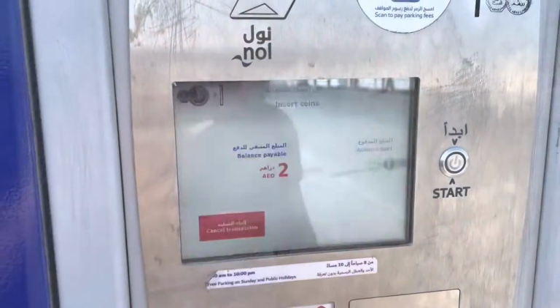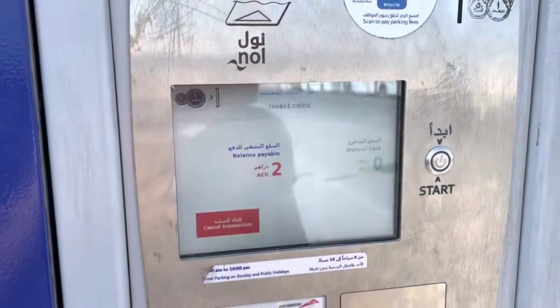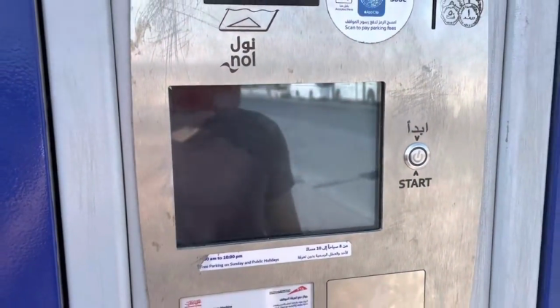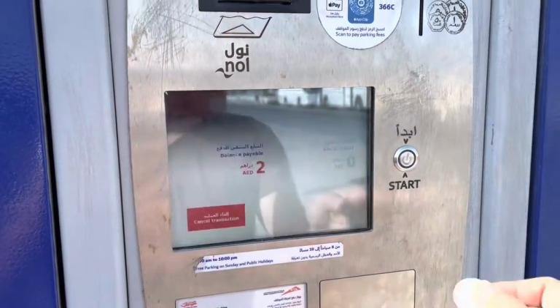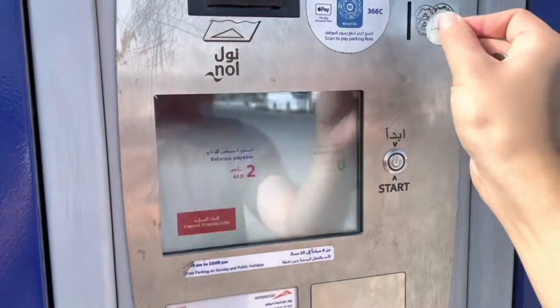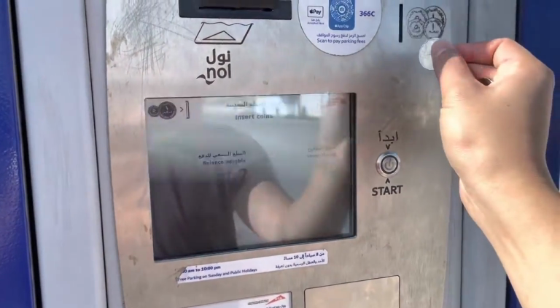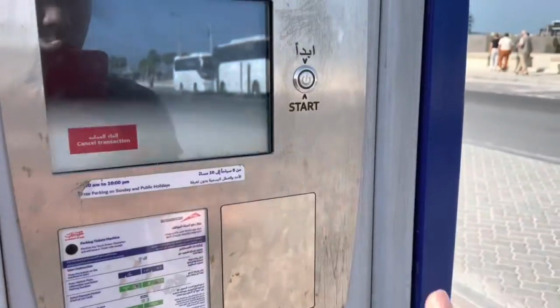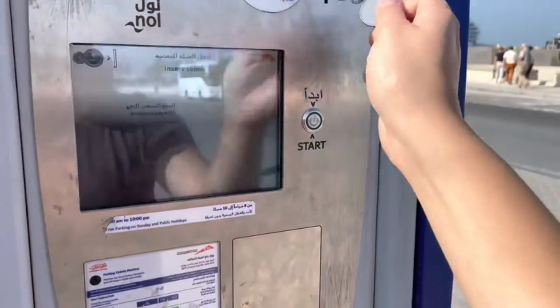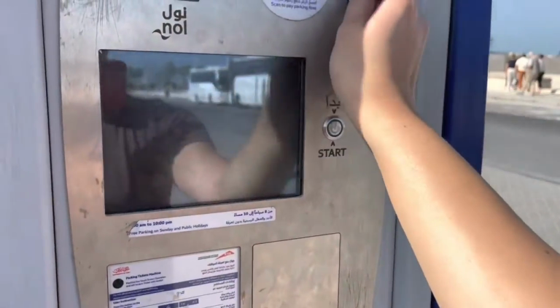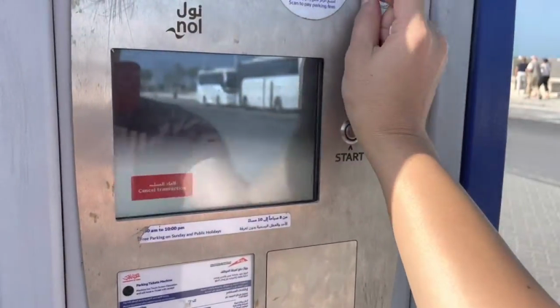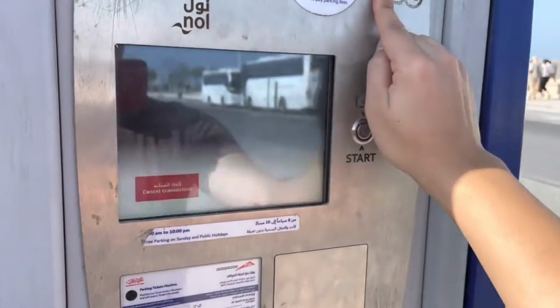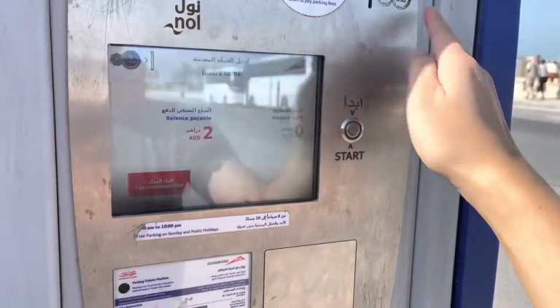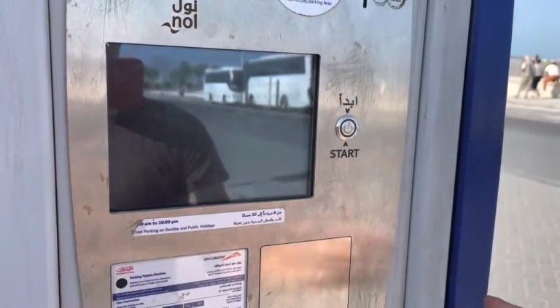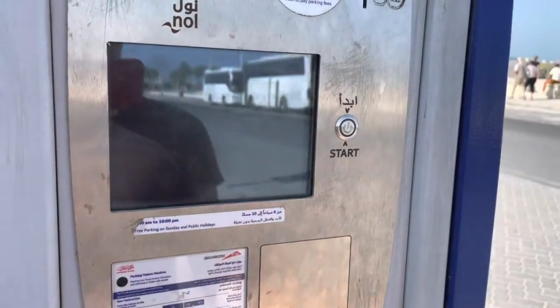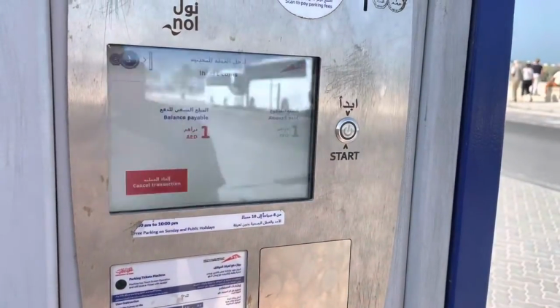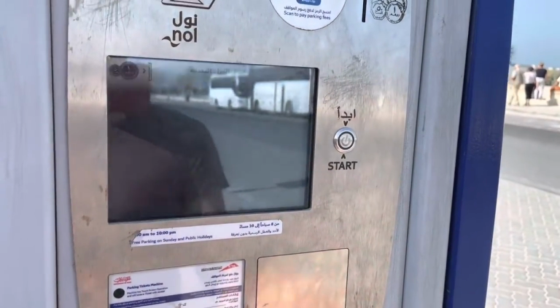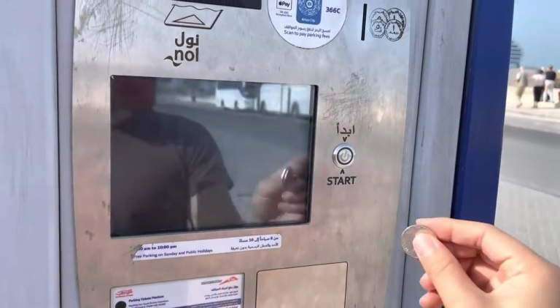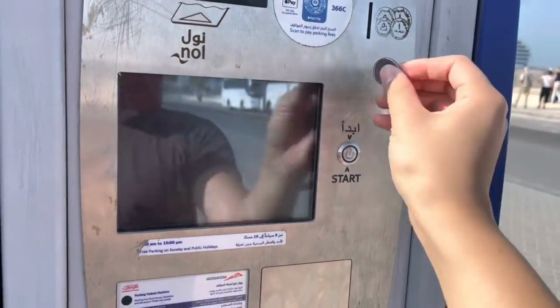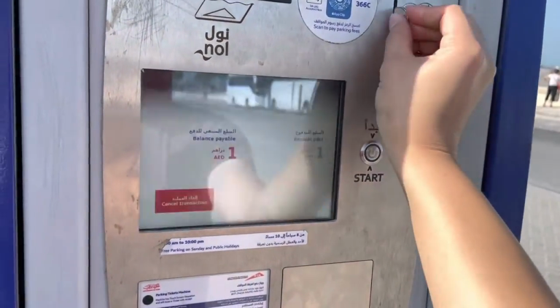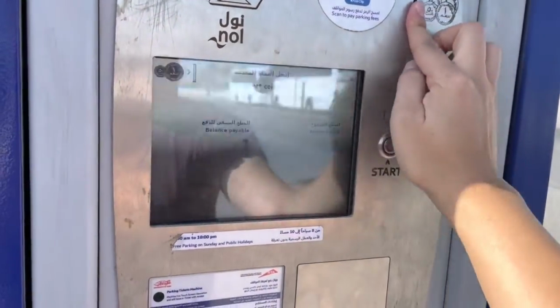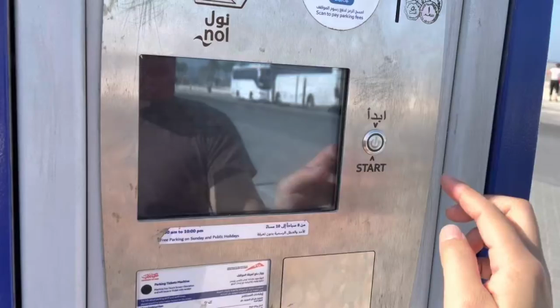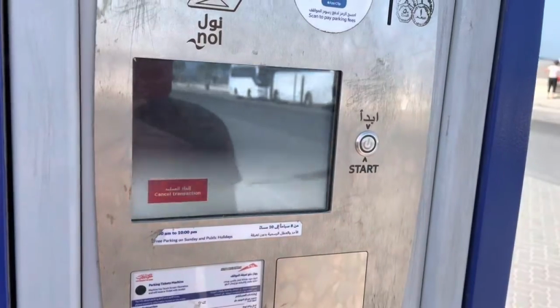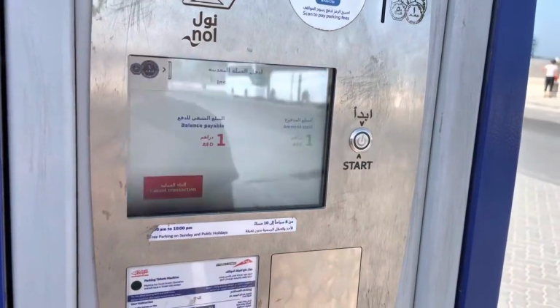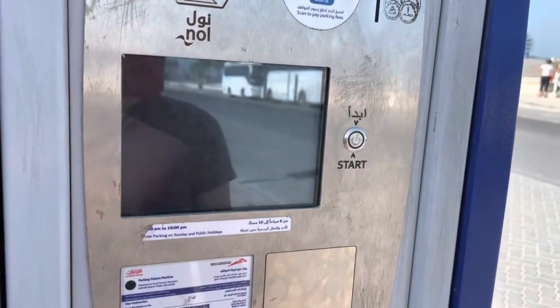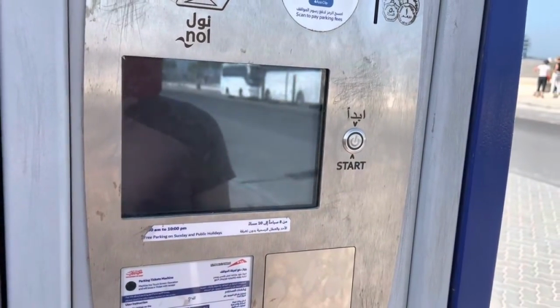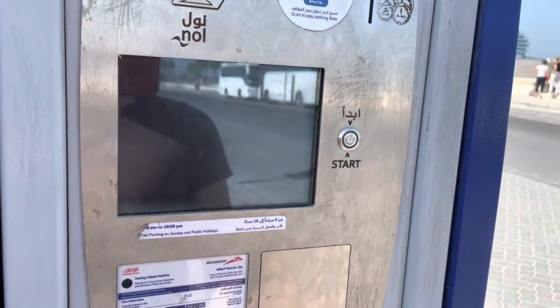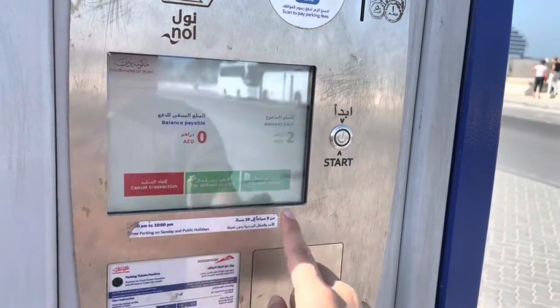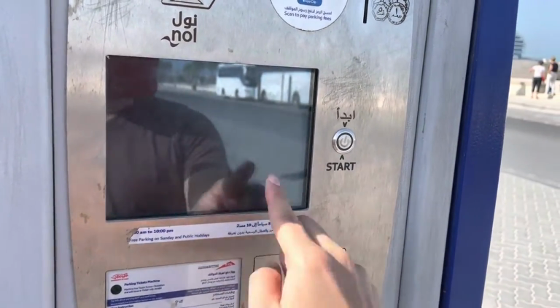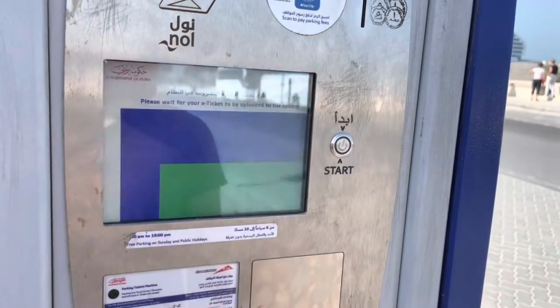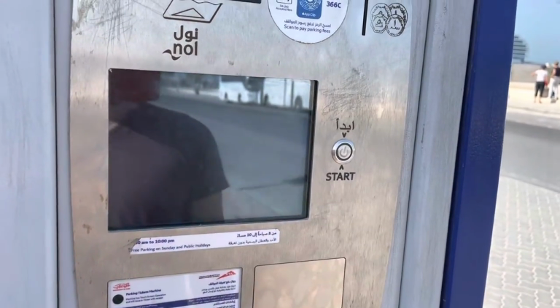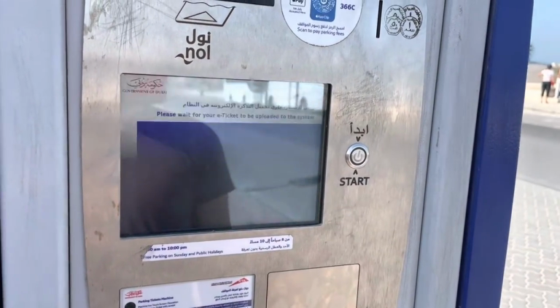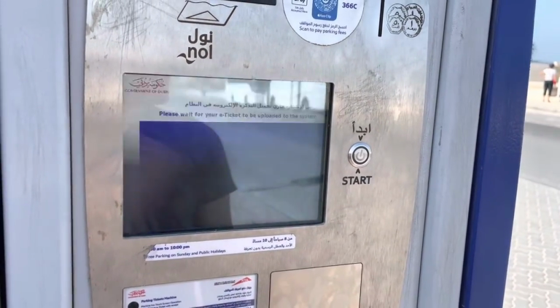For these parking machines, it is very helpful to have coins on hand. If you don't have change in coins, you should get some, especially for all the parking situations around, just to make sure you can pay these machines.